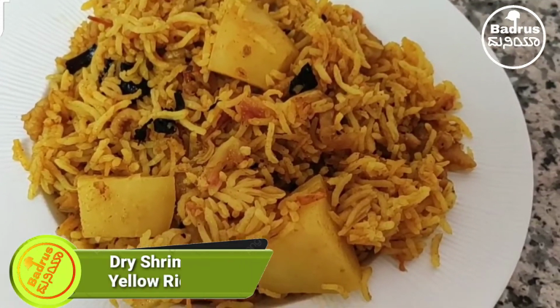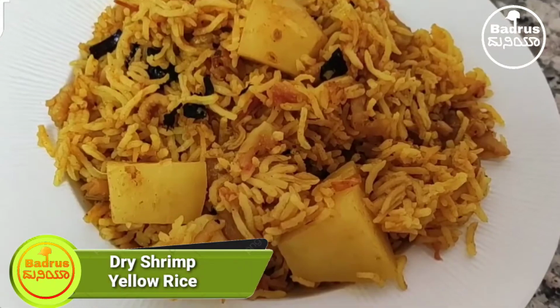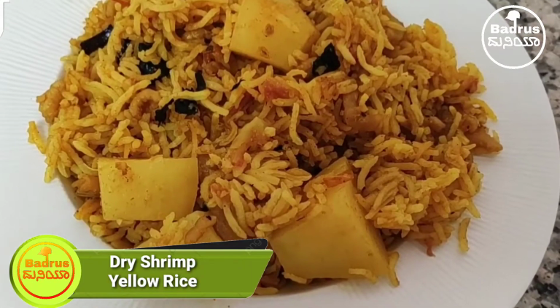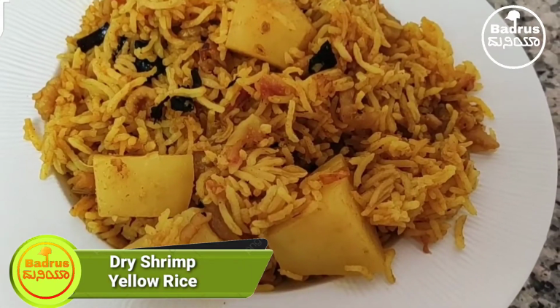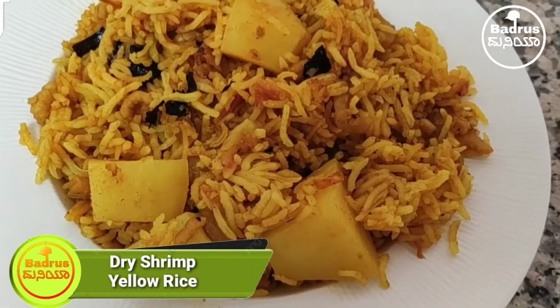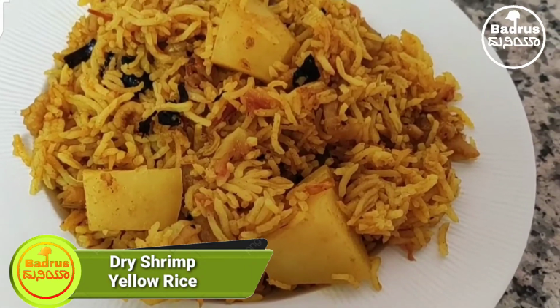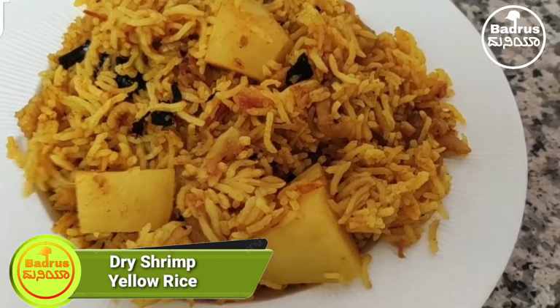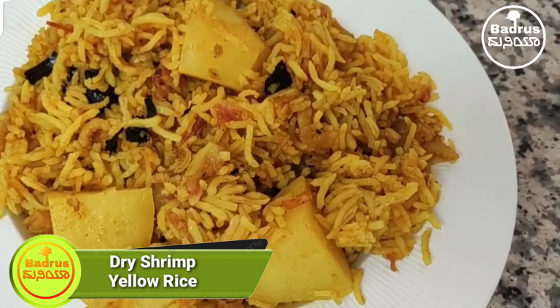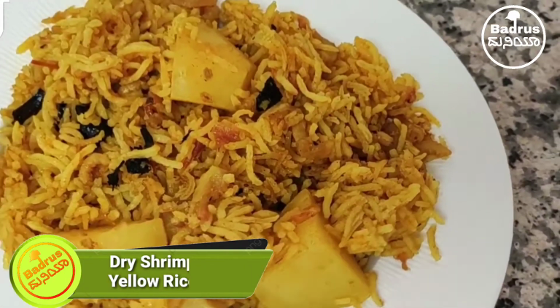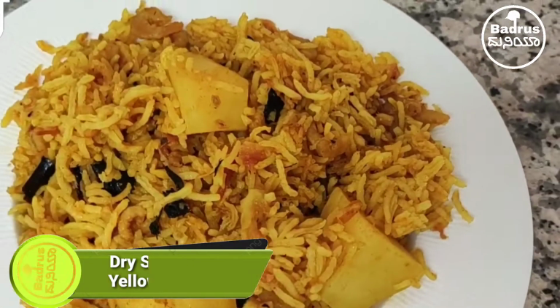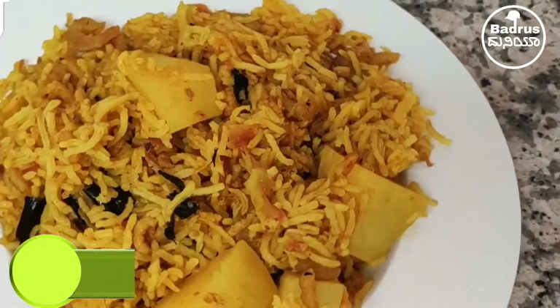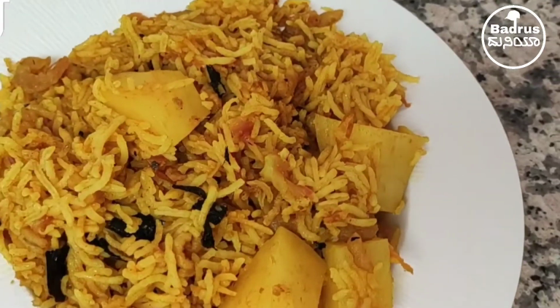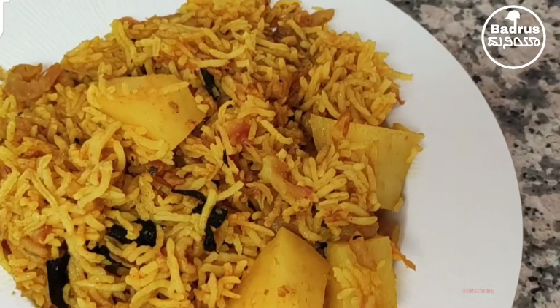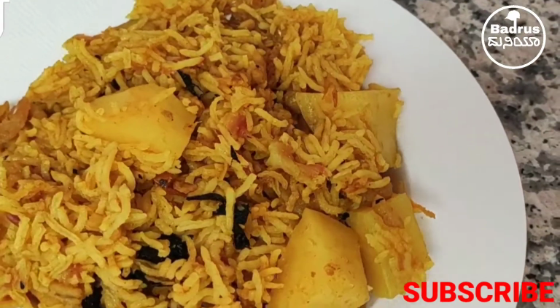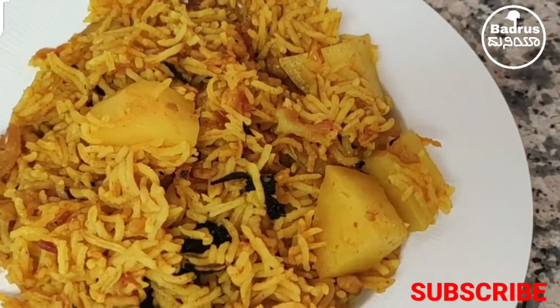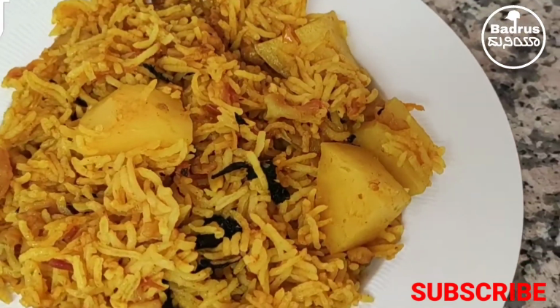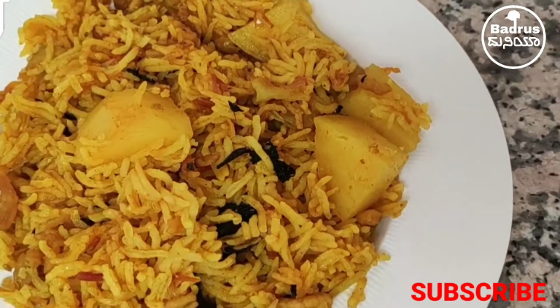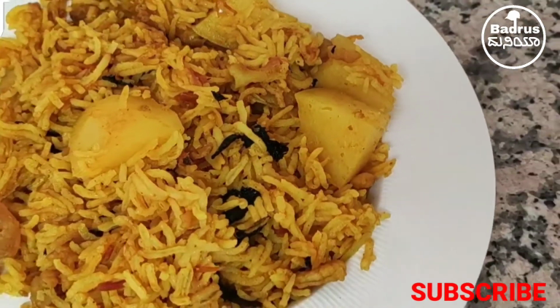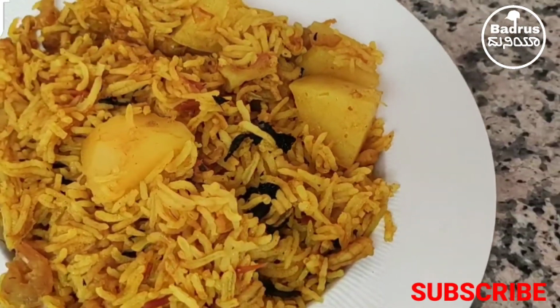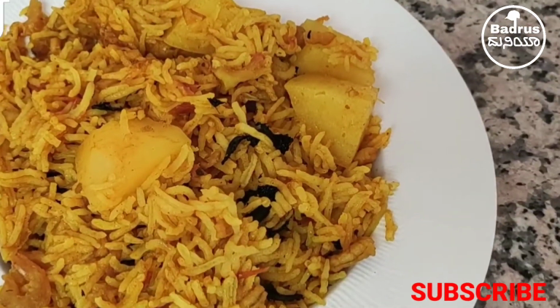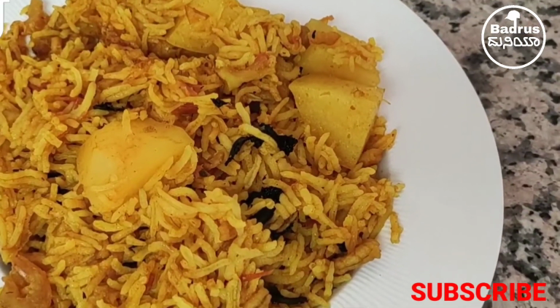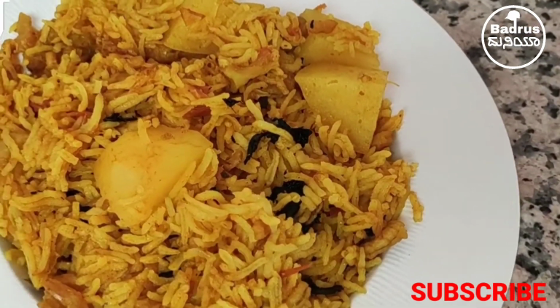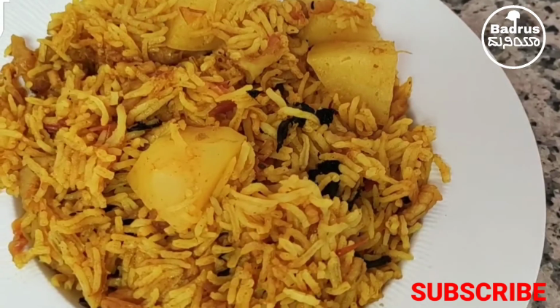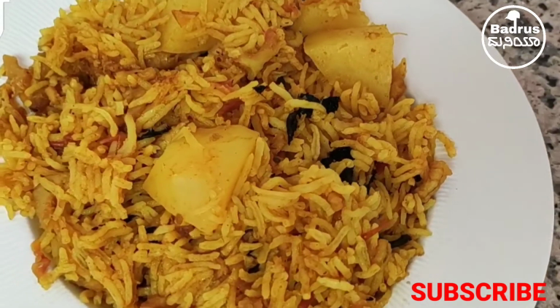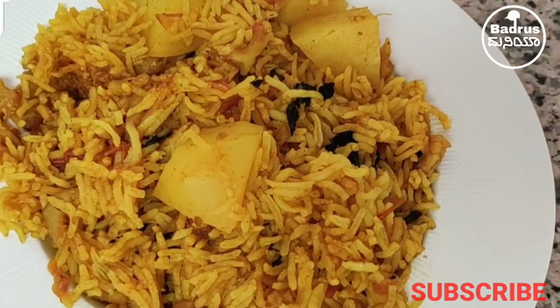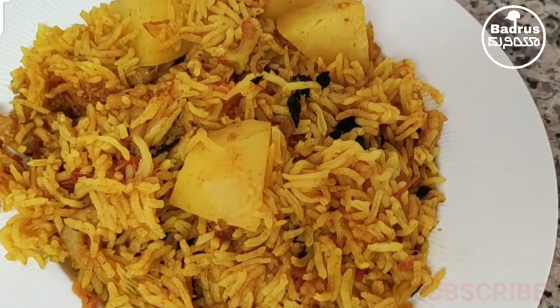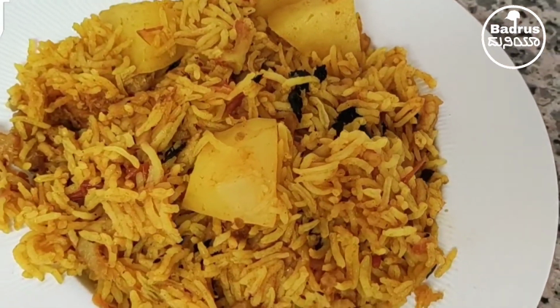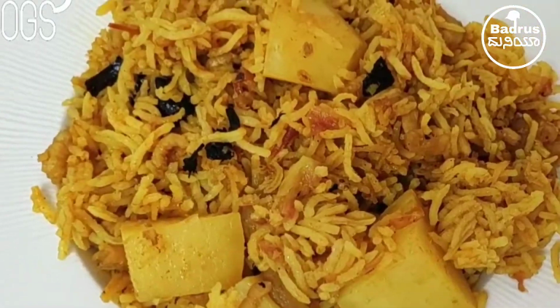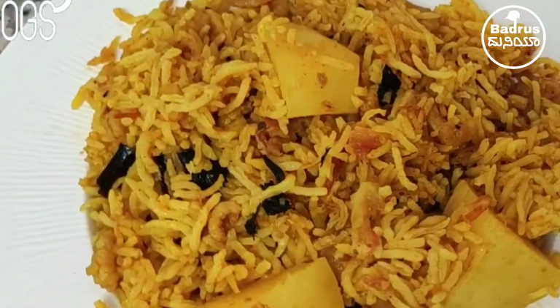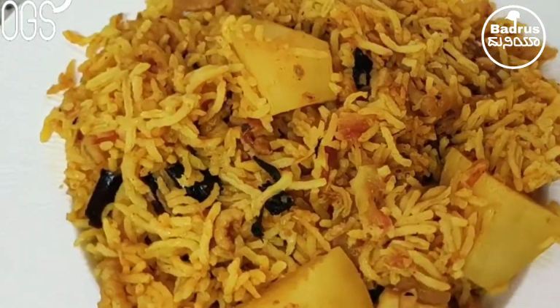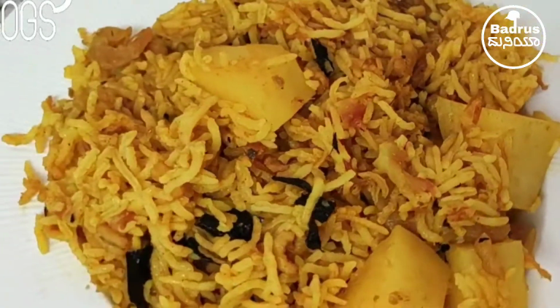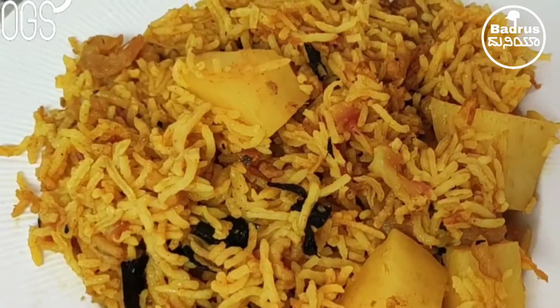Today I'm gonna show you how to cook dry shrimp yellow rice. Guys, please subscribe to my channel and press the bell icon, like the video and share it with your friends. Thank you so much. Let's start the cooking.